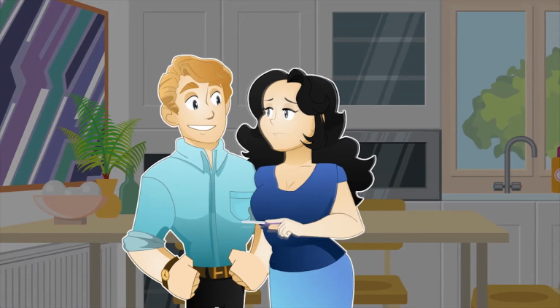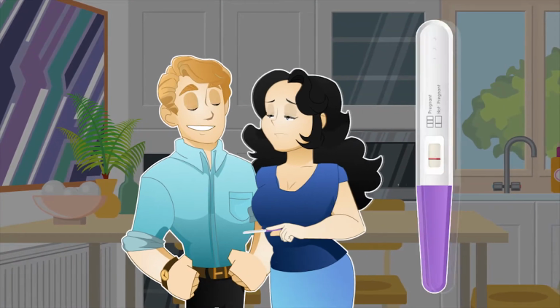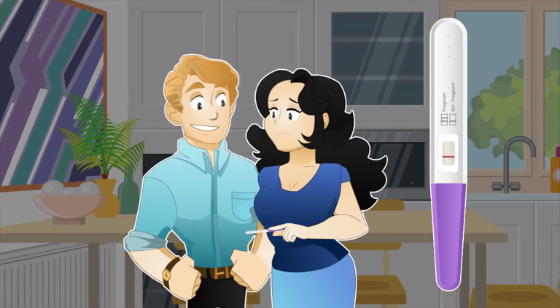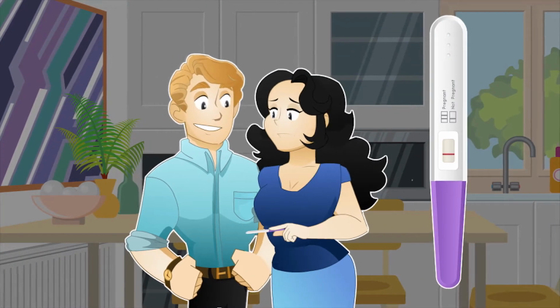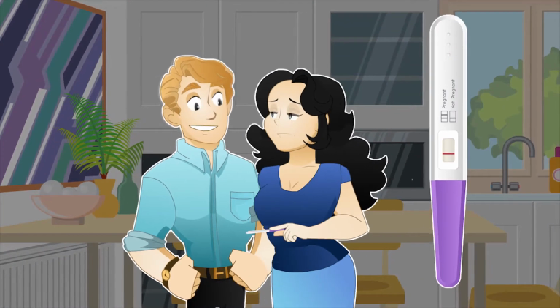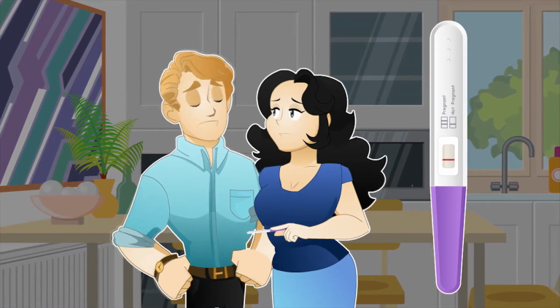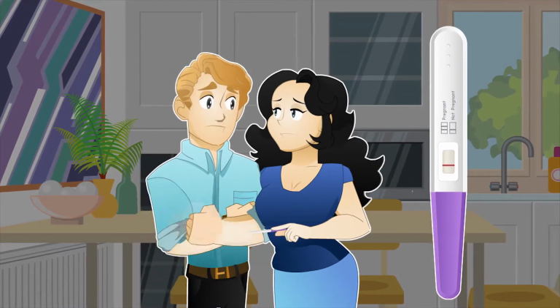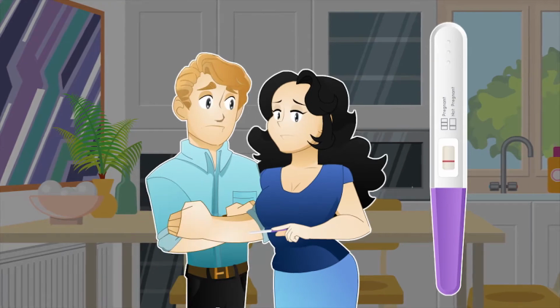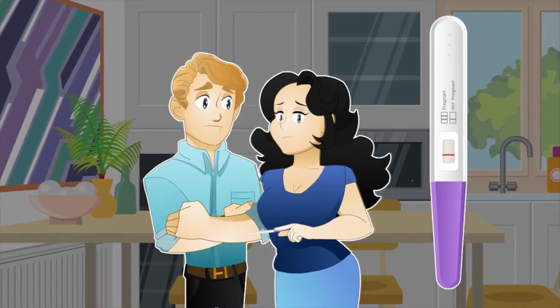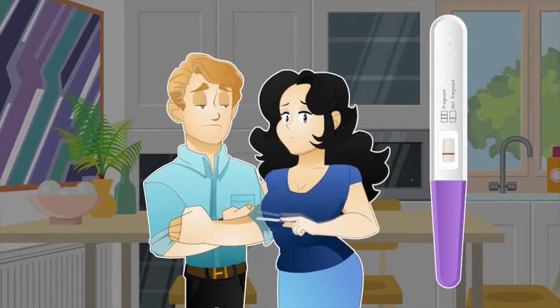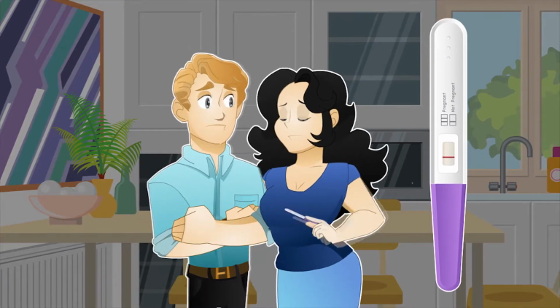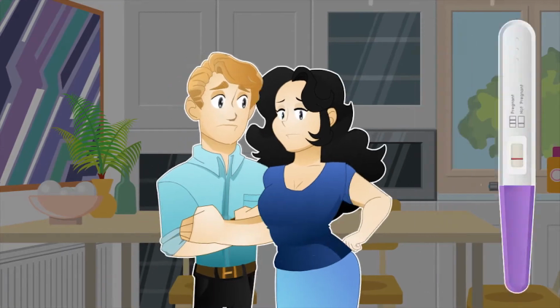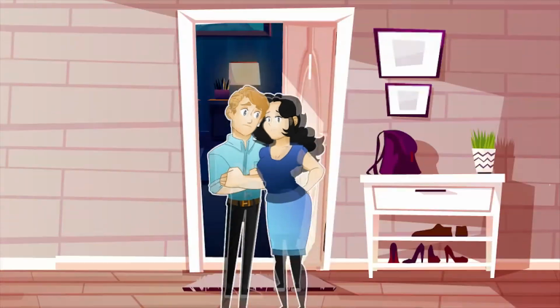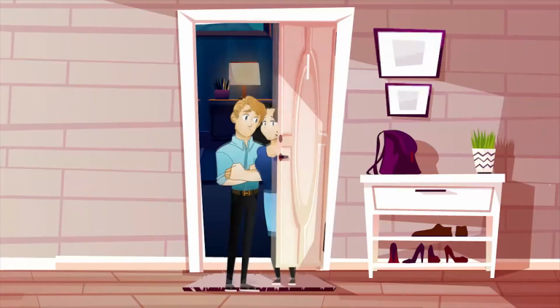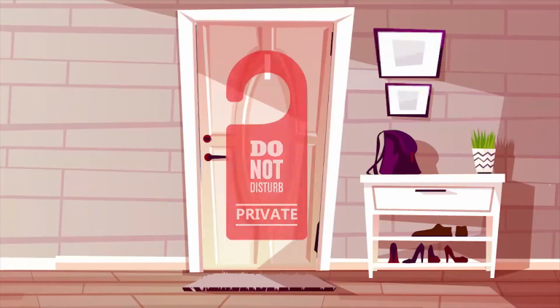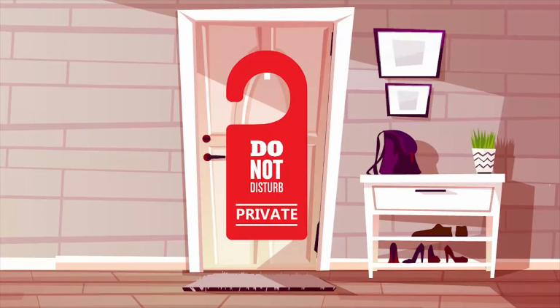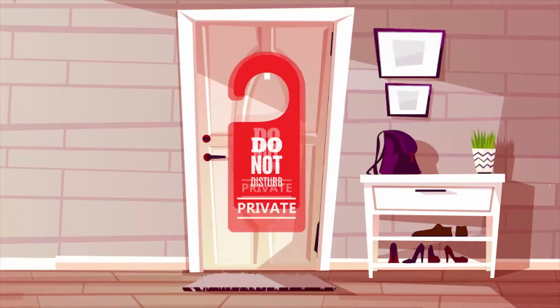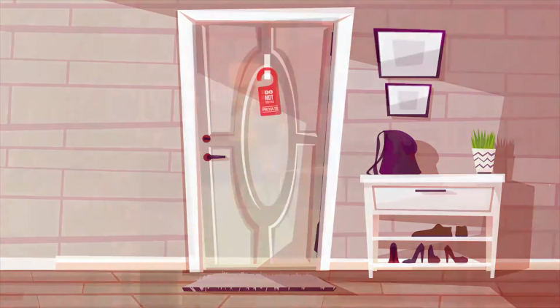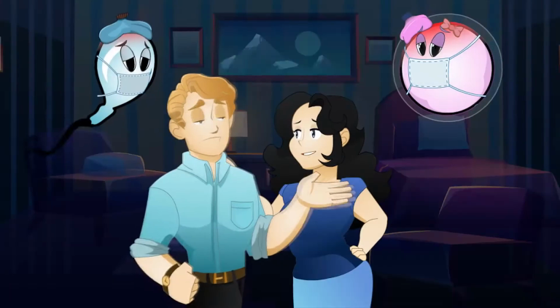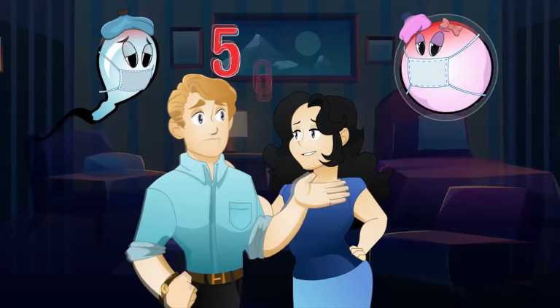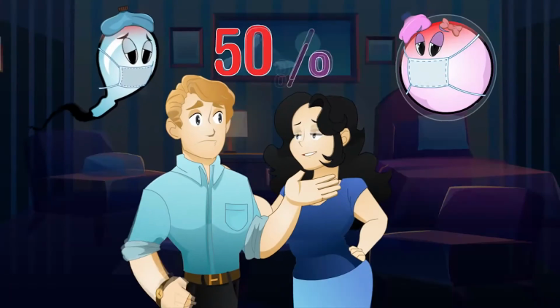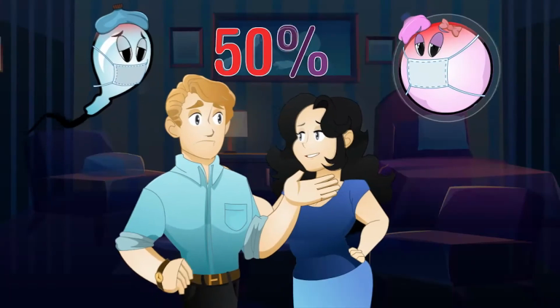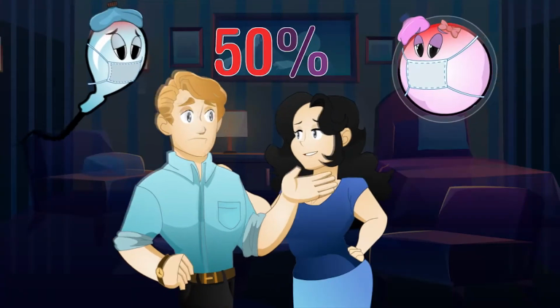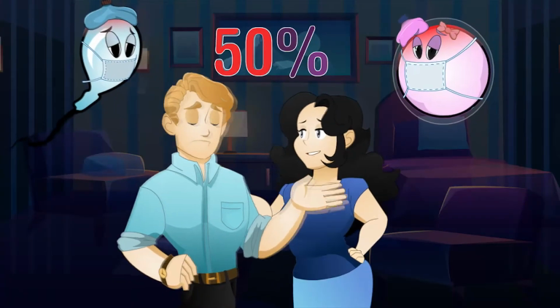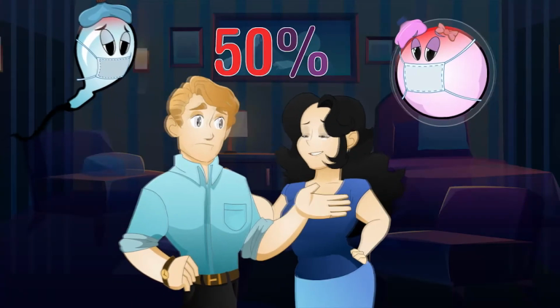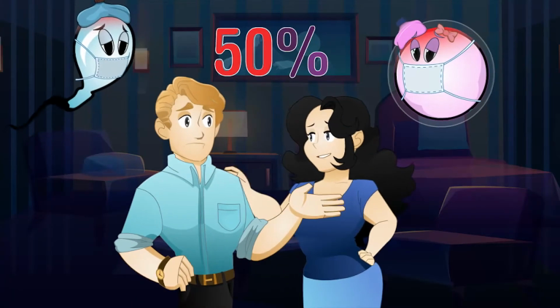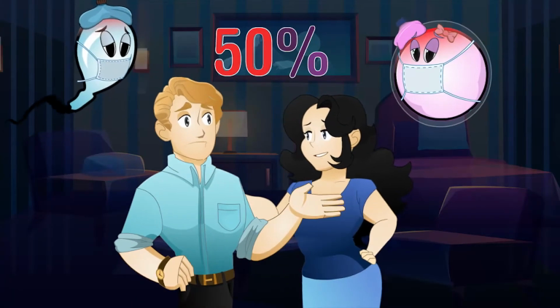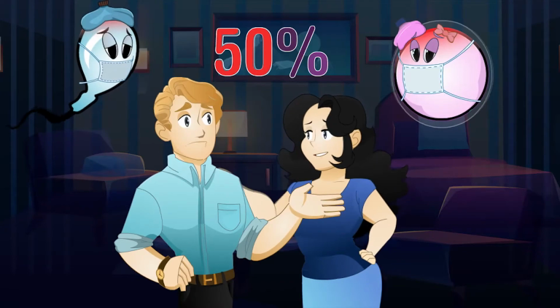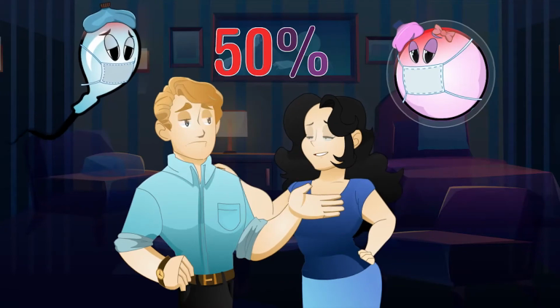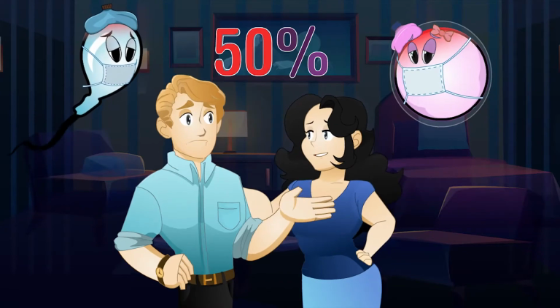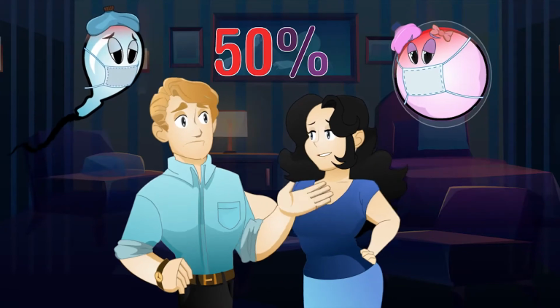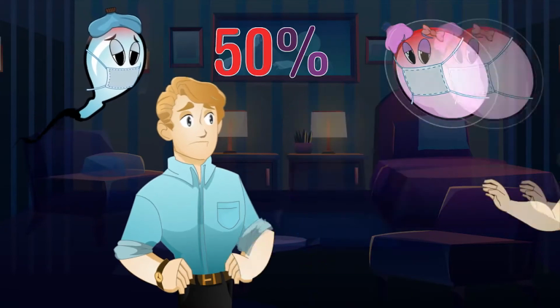When struggling with infertility, the man and woman share equal responsibility. There is a 50% chance each partner is part of the problem.